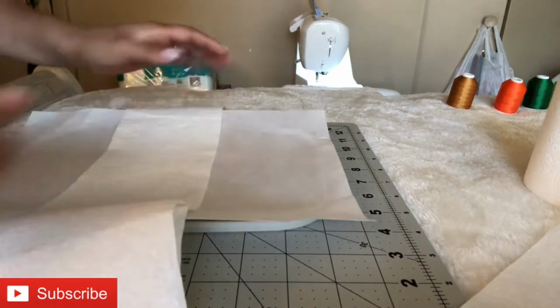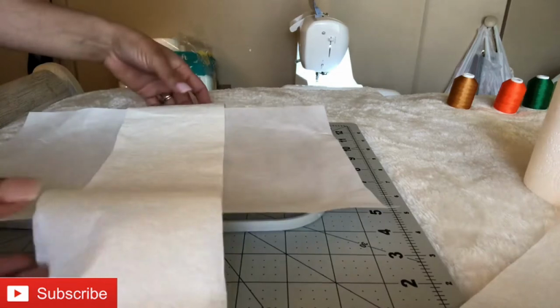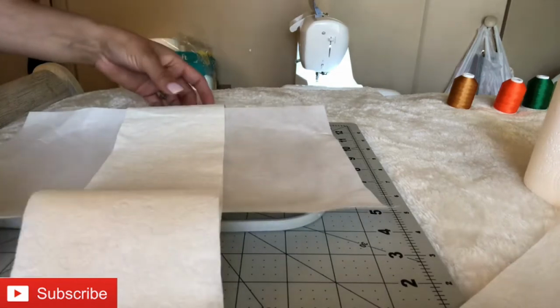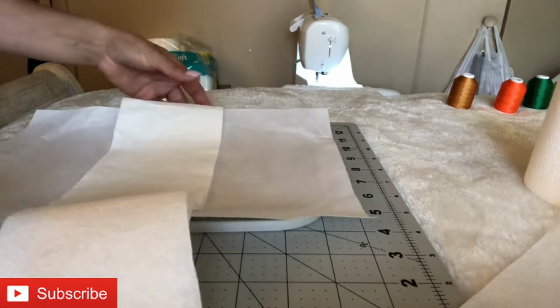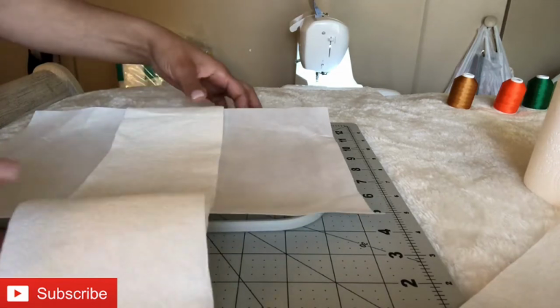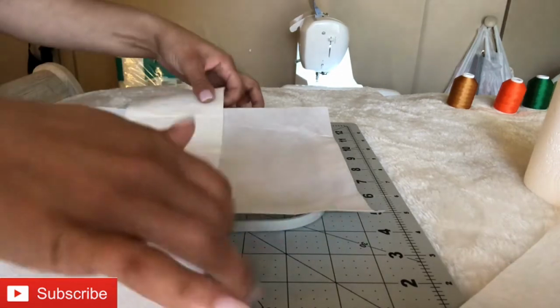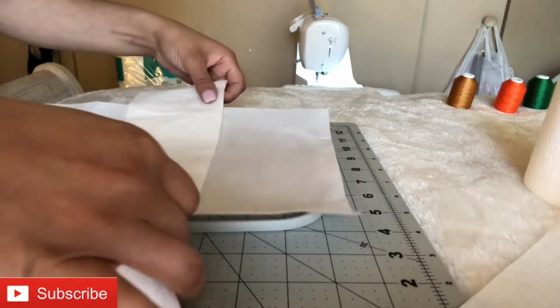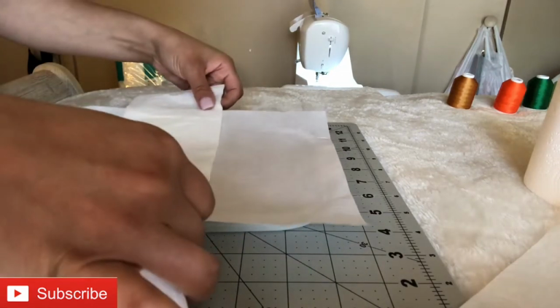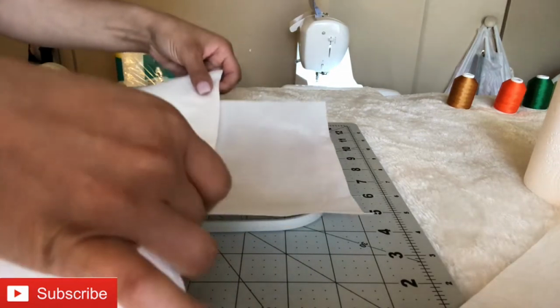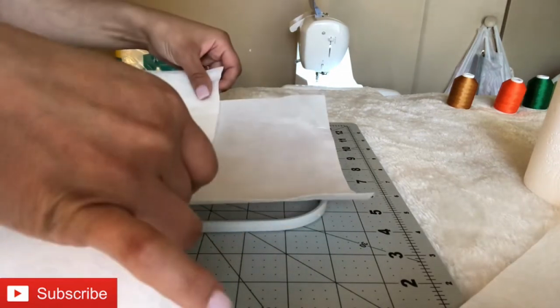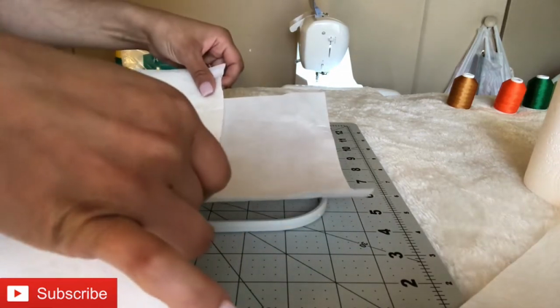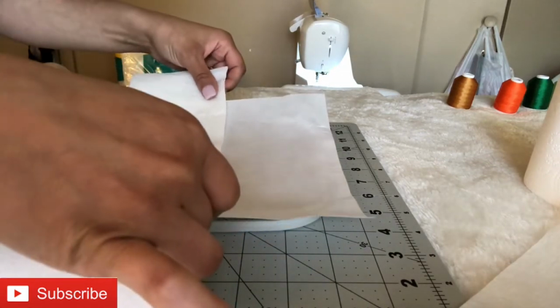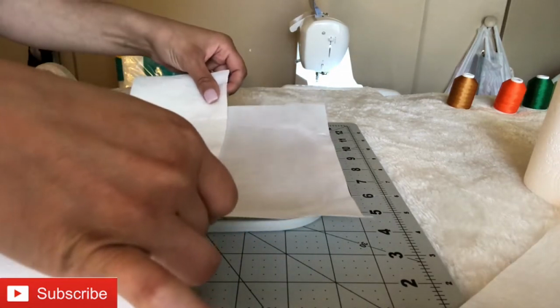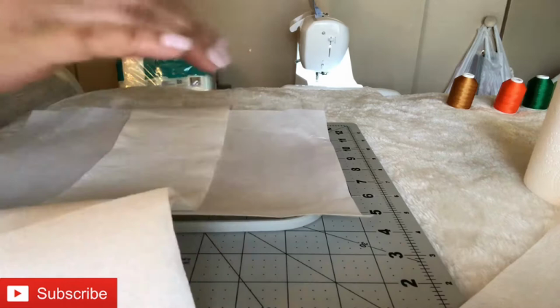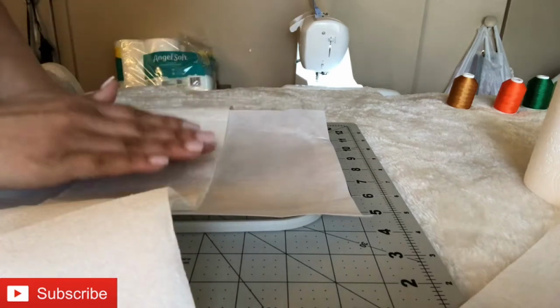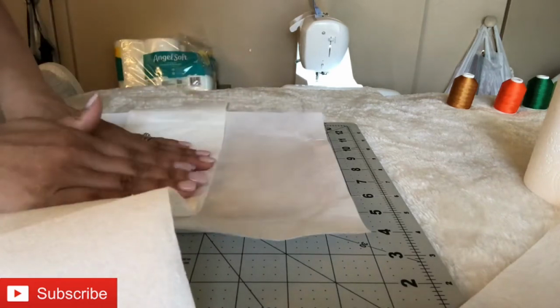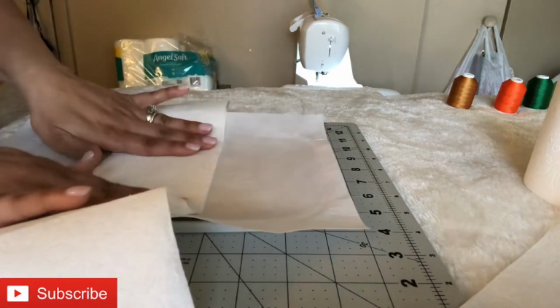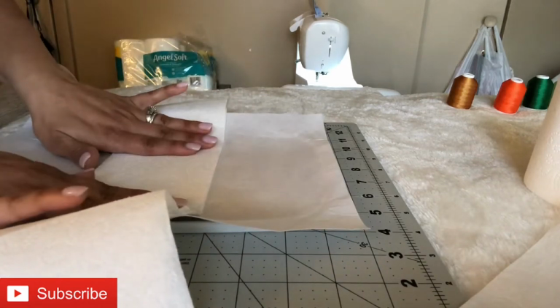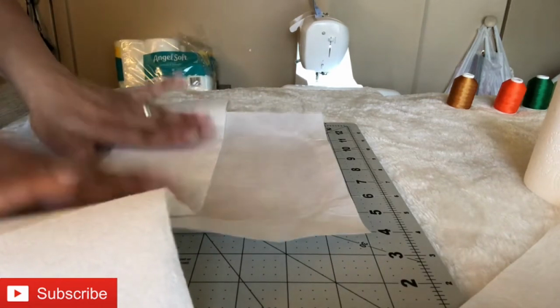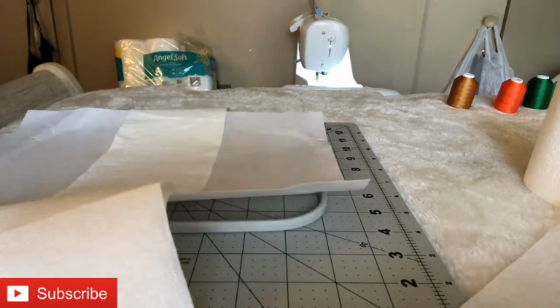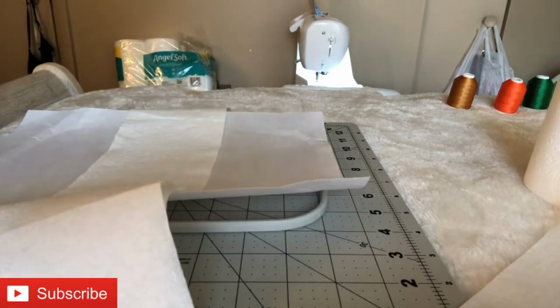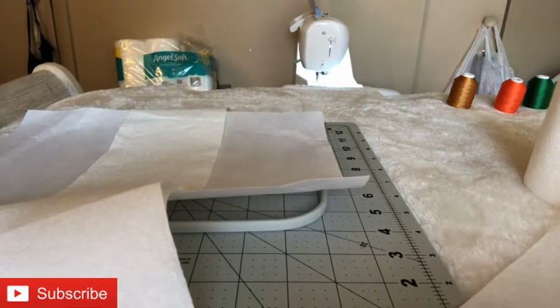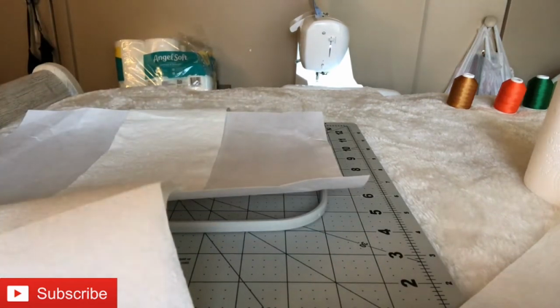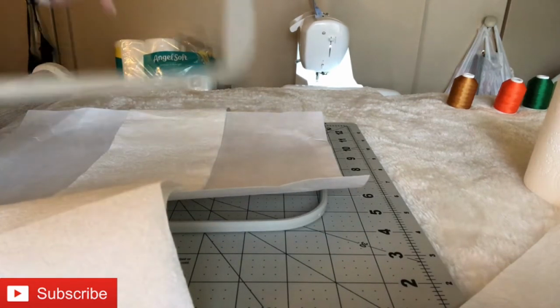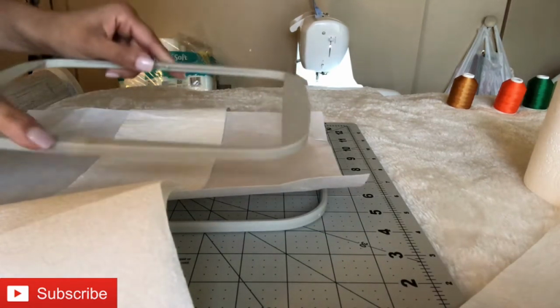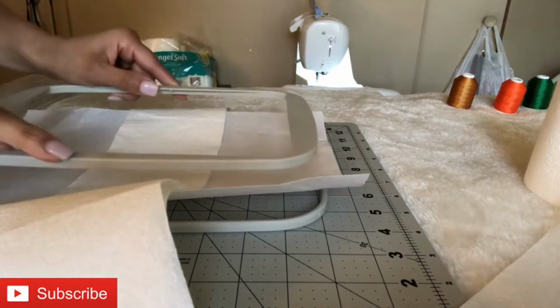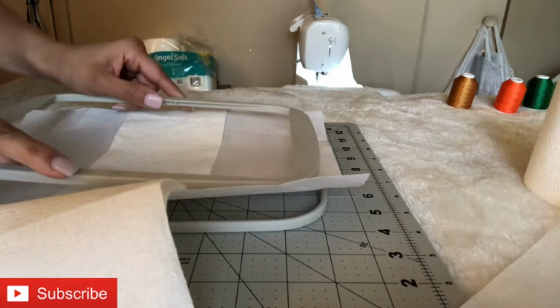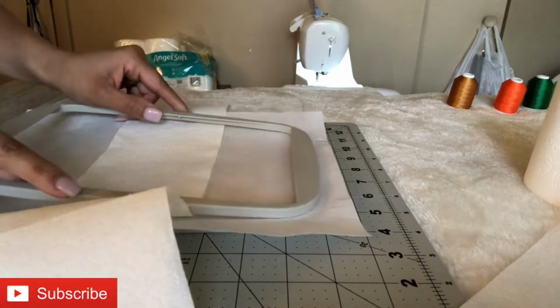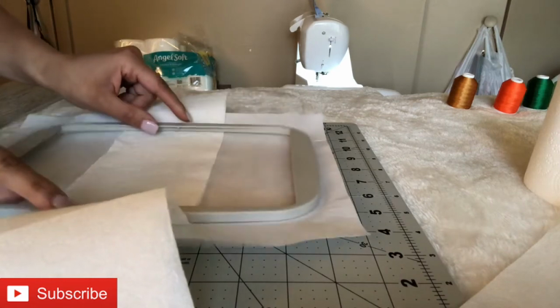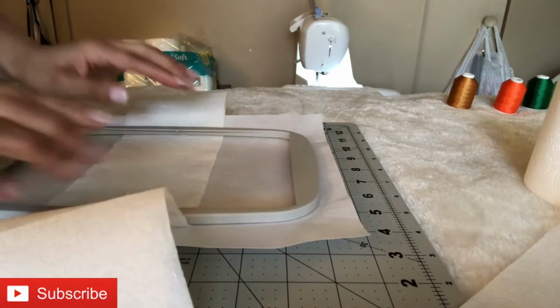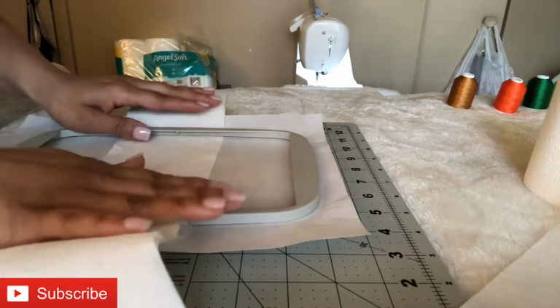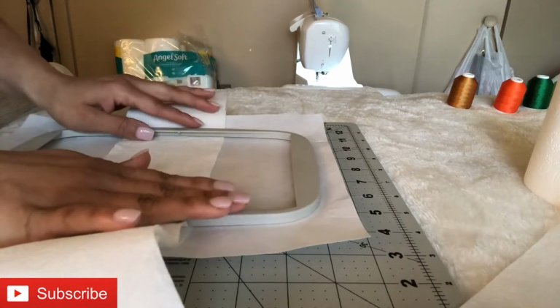When I cut the stabilizer off from the toilet paper, I'm just going to cut shy from the edges of the toilet paper — that way it can just kind of even out.